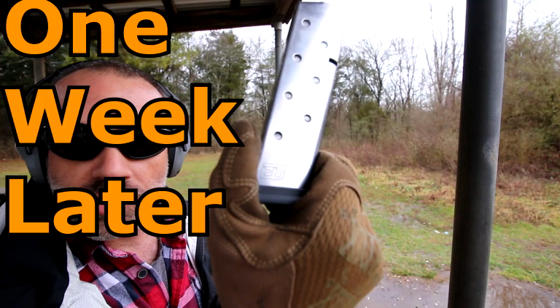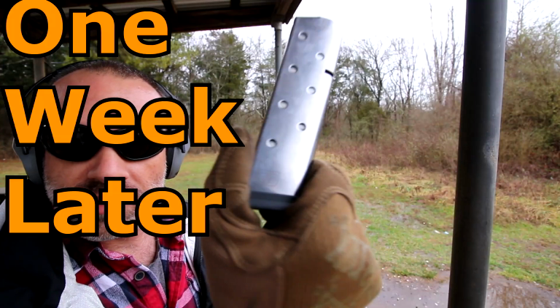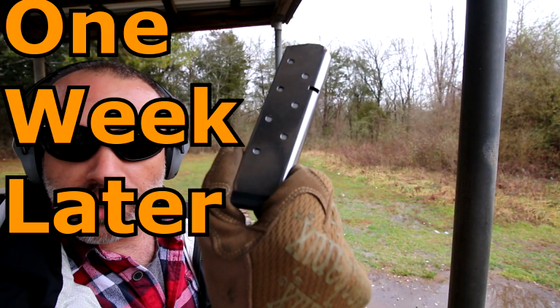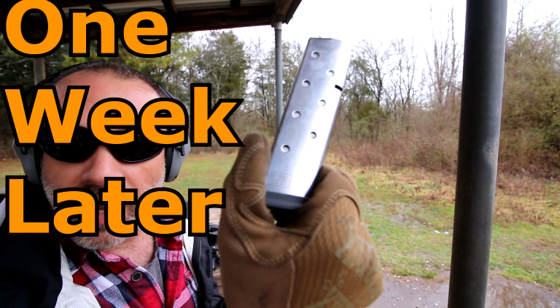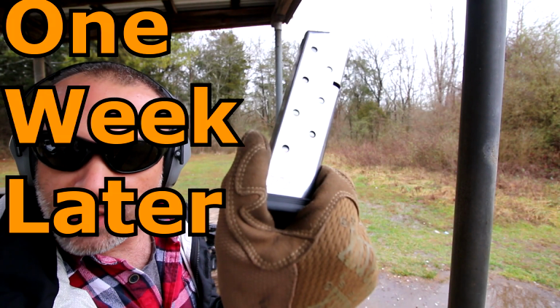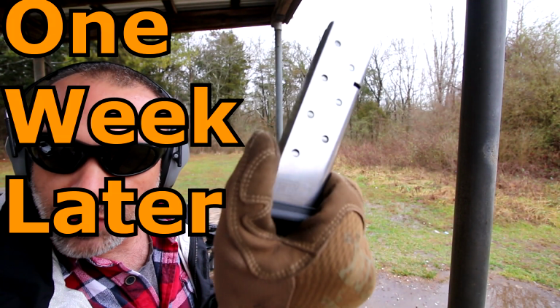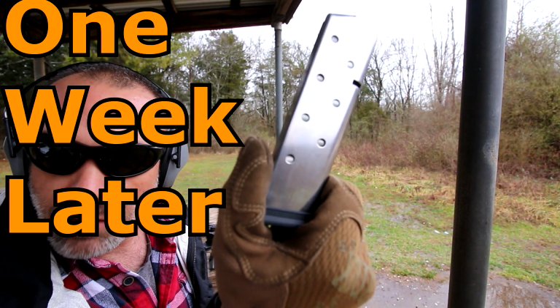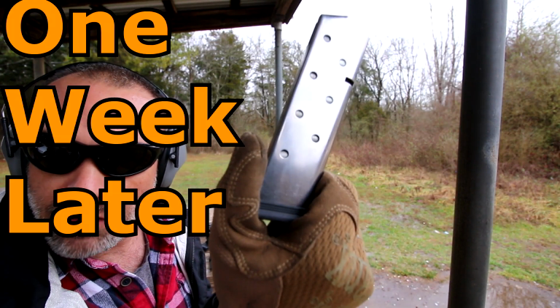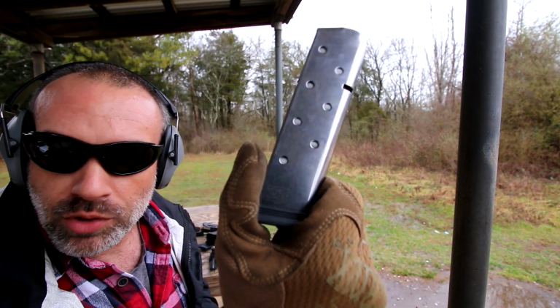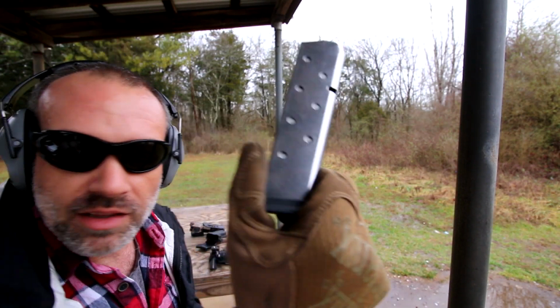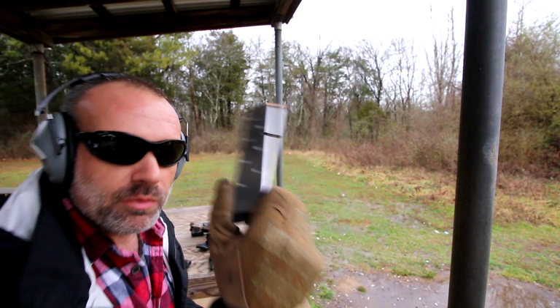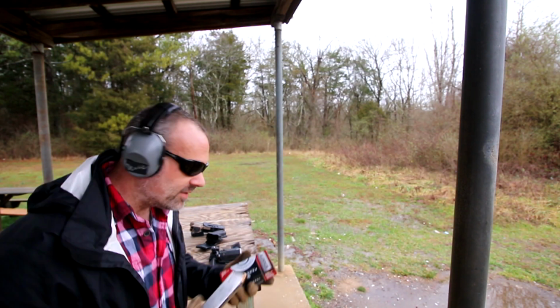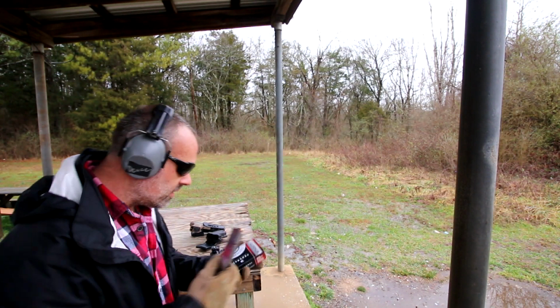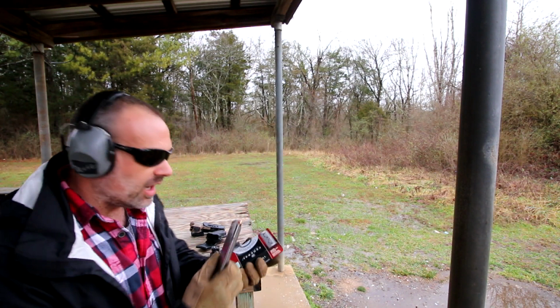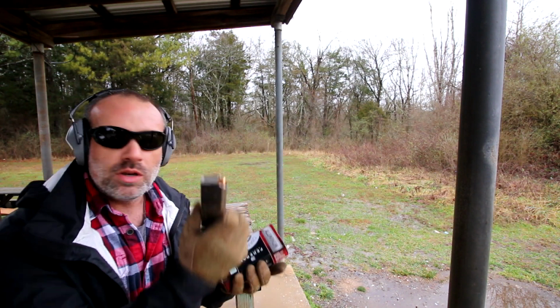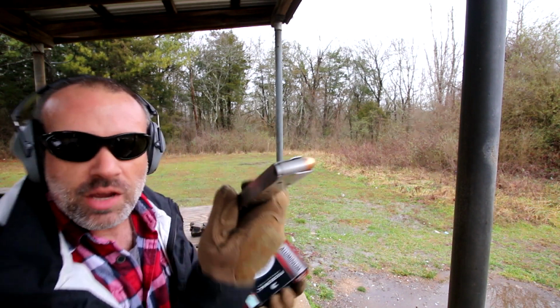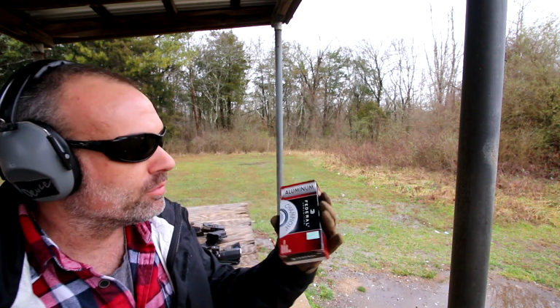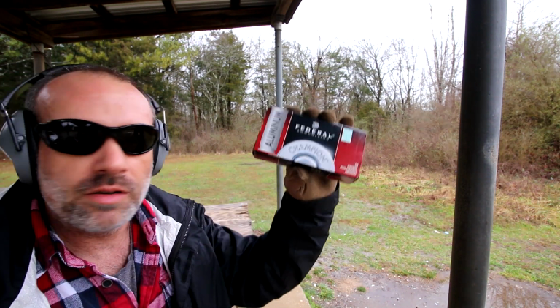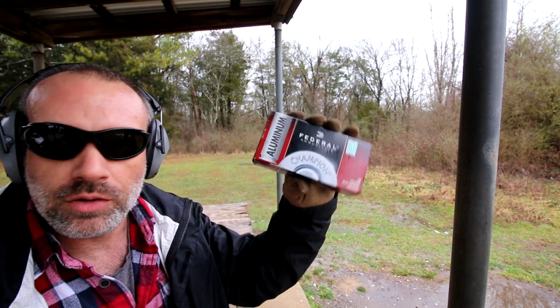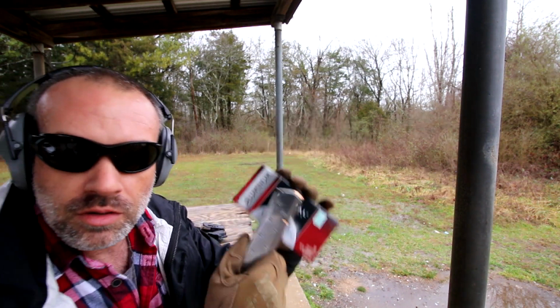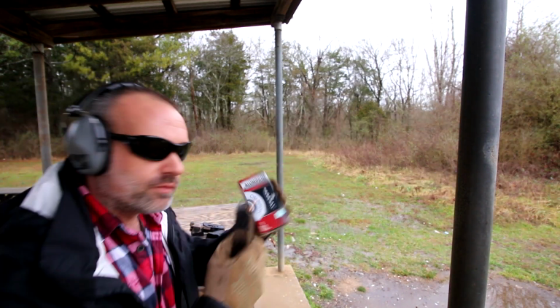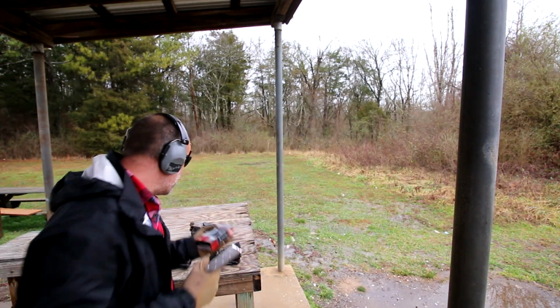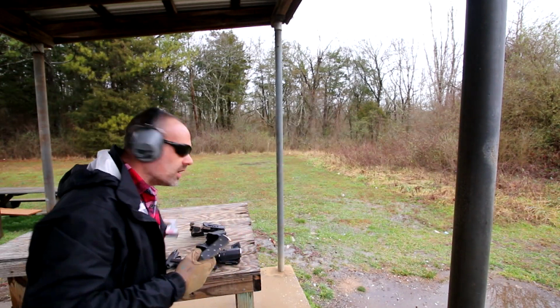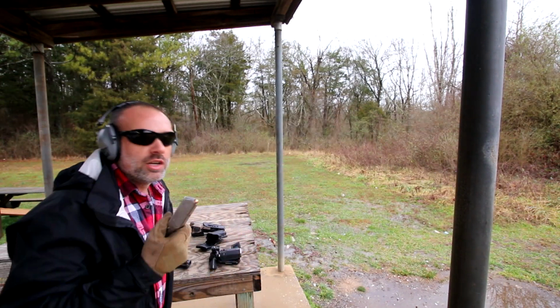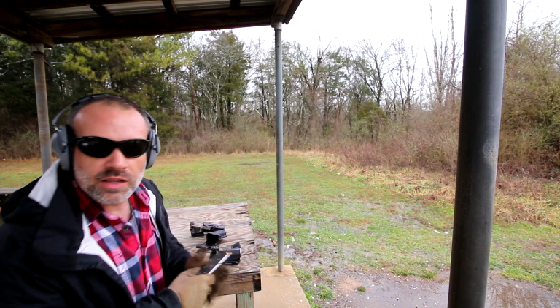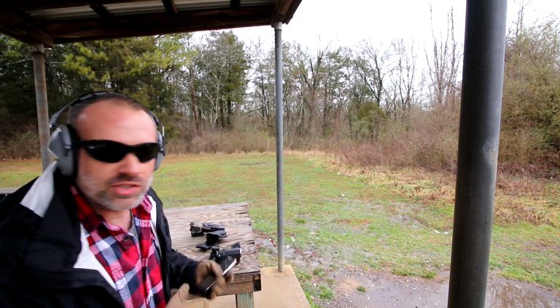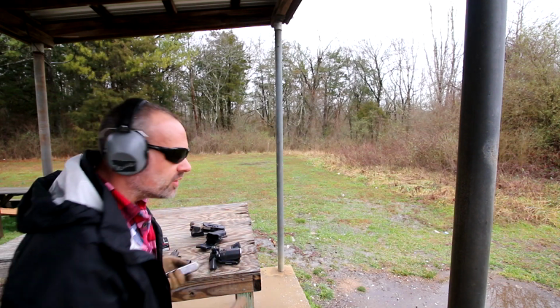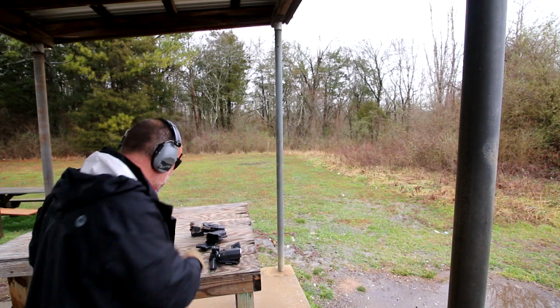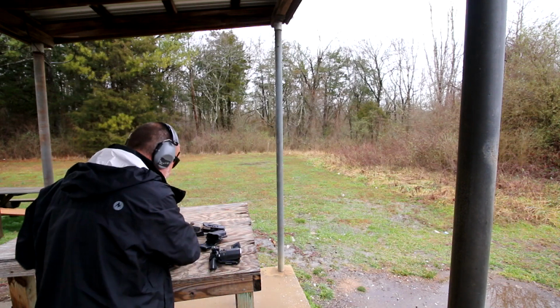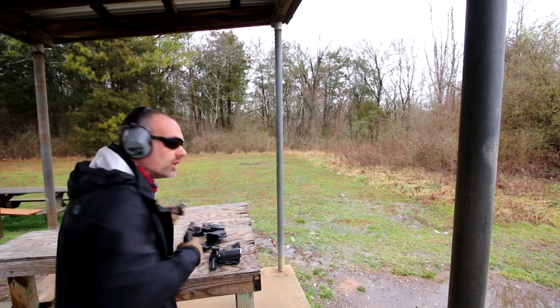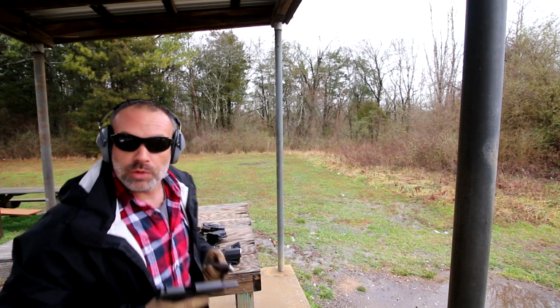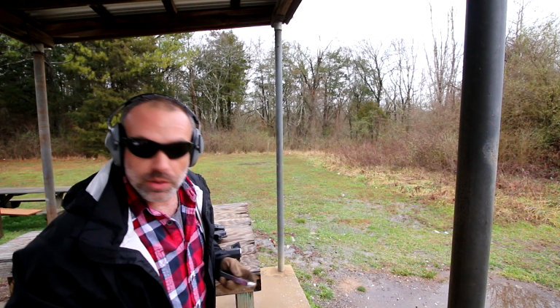Let's check out this Ed Brown mag. You can see the reflection there - the Ed Brown branding at the bottom of the magazine. I'm shooting just cheap aluminum Federal .45, which I got on sale not too long ago. So I'm going to shoot it.